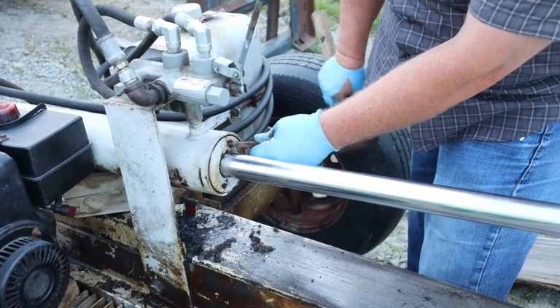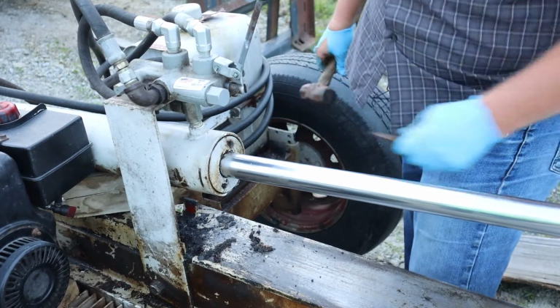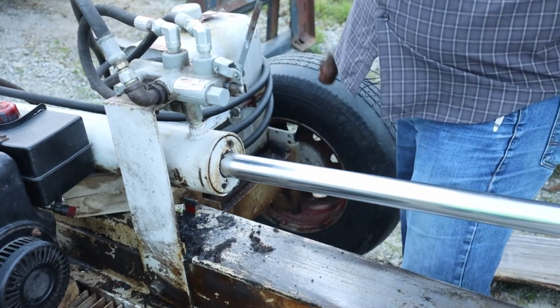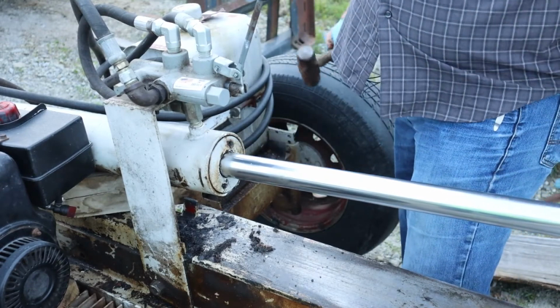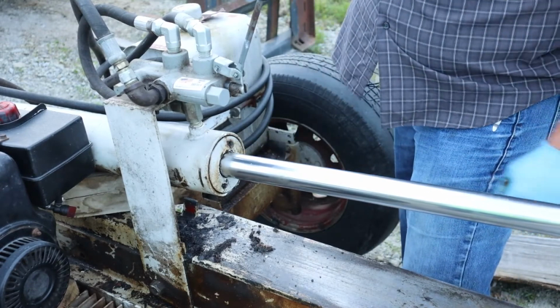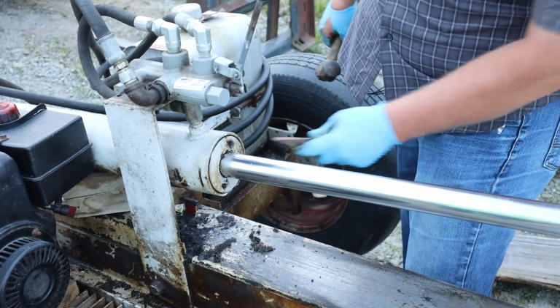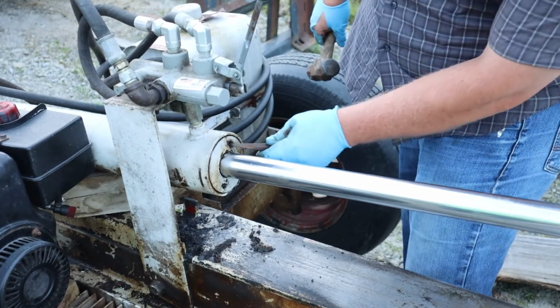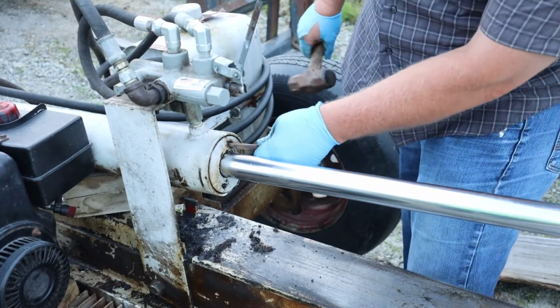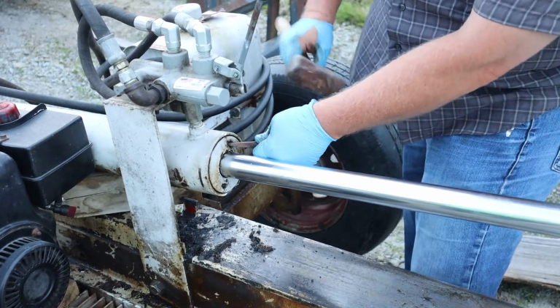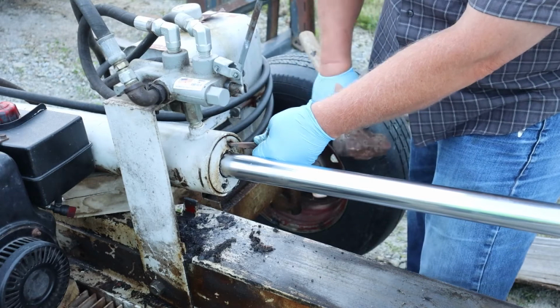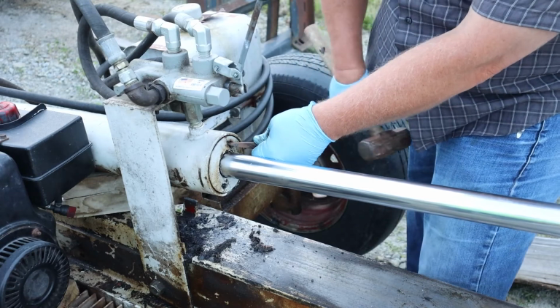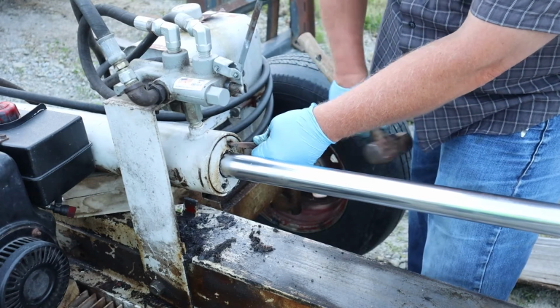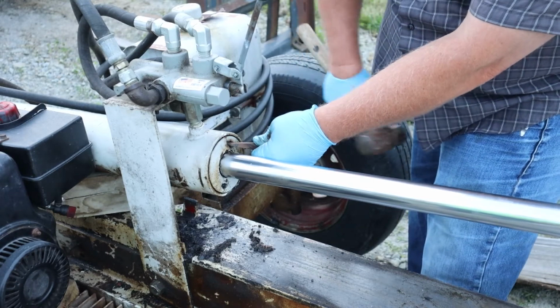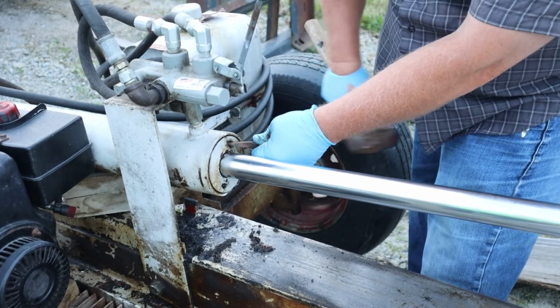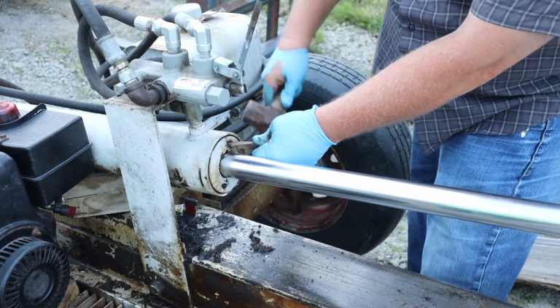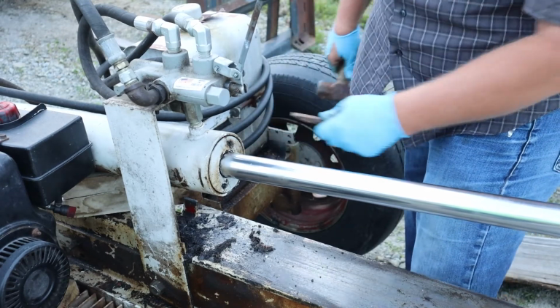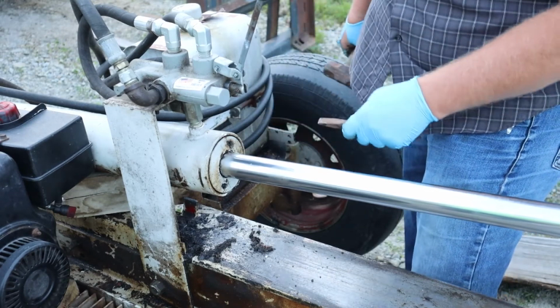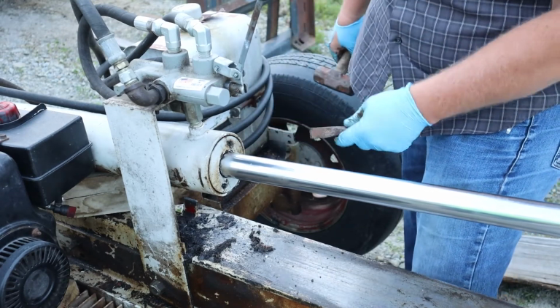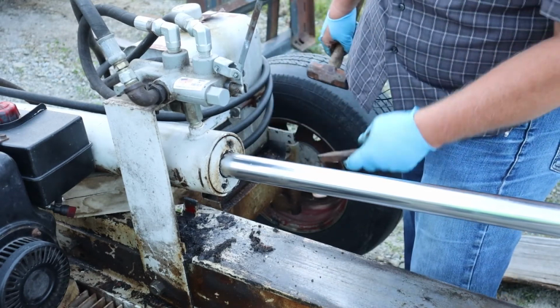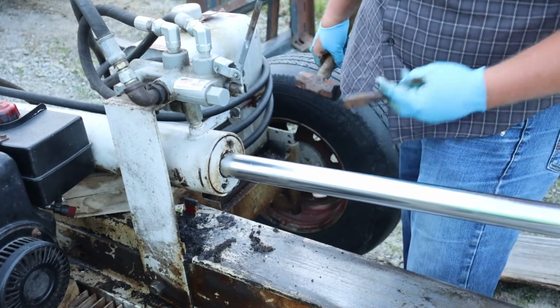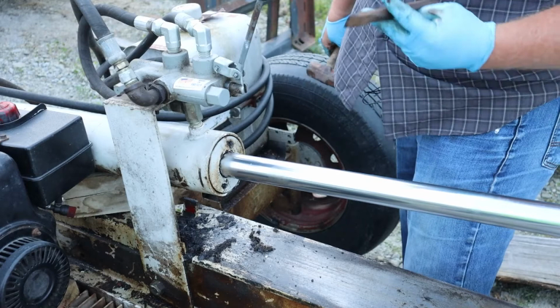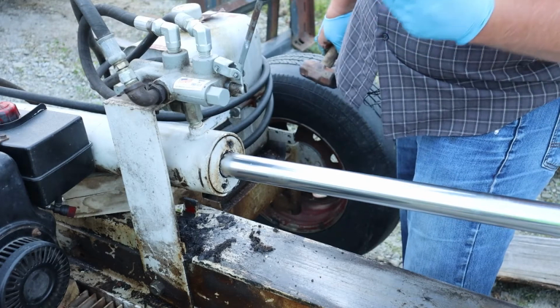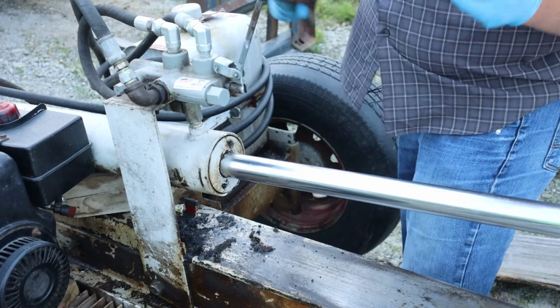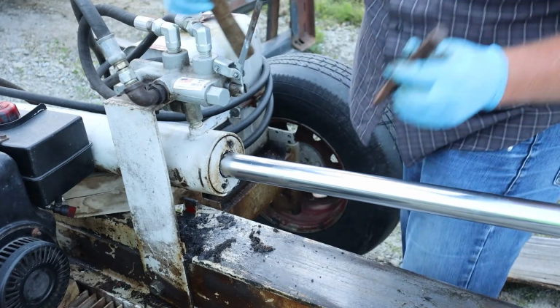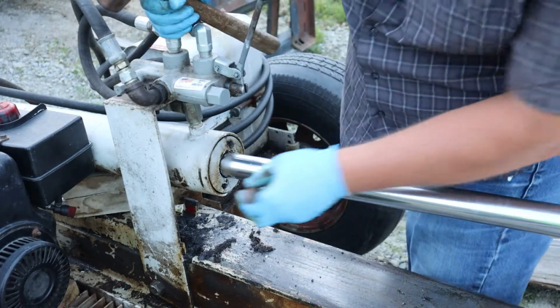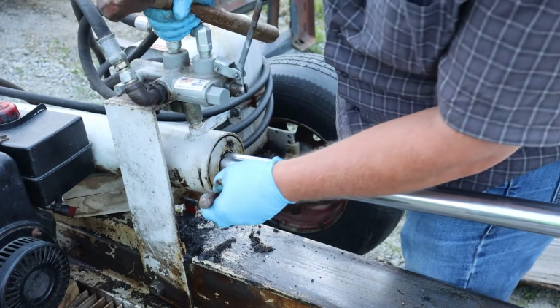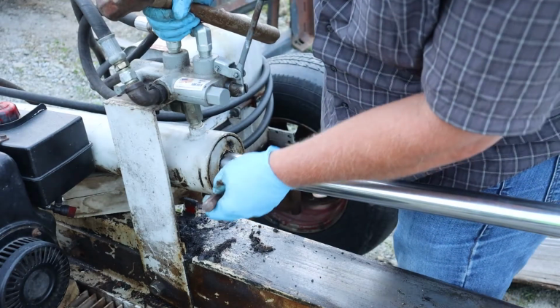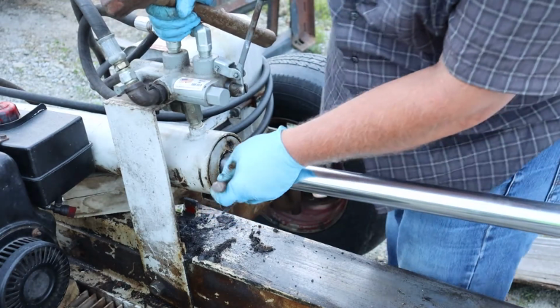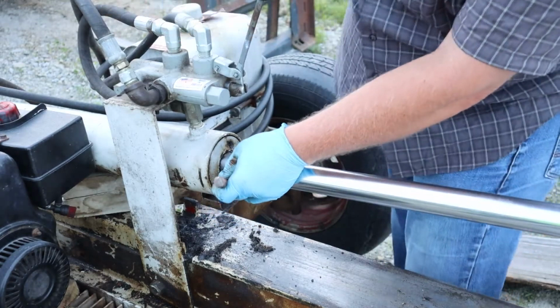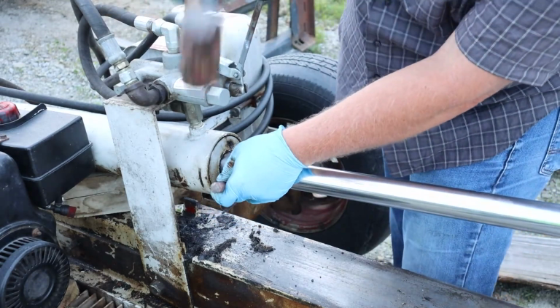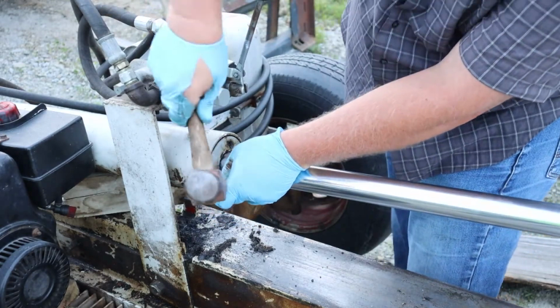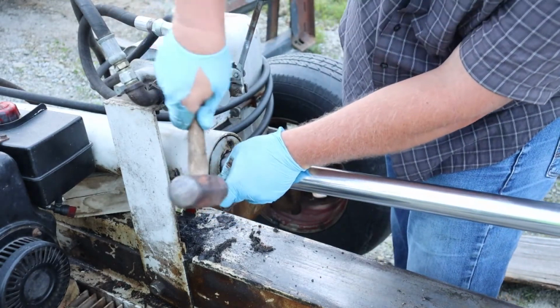I would try to use a spanner wrench if these recesses weren't so buggered up already, but since they're buggered up I'll just keep using the chisel. I can always re-drill some new recesses for a proper spanner wrench when I go to reassemble it.